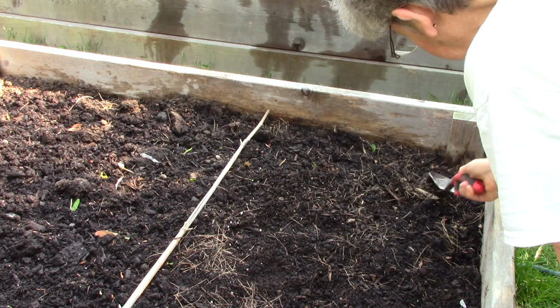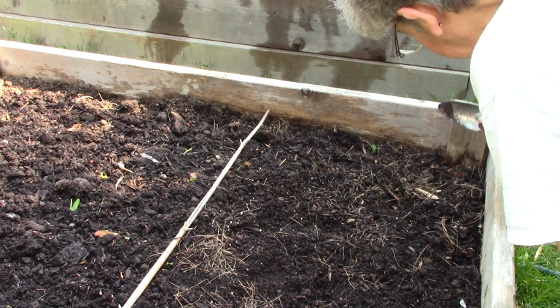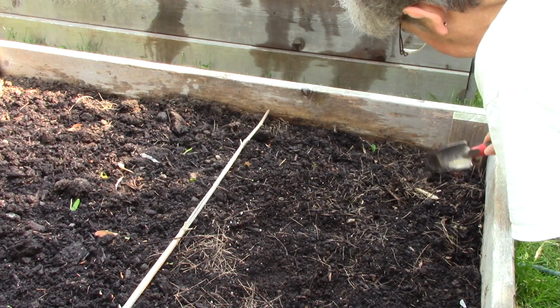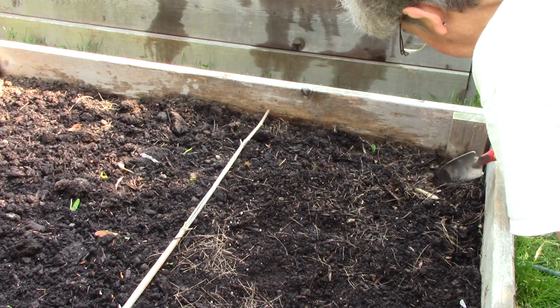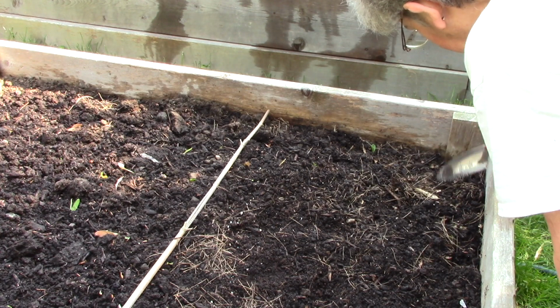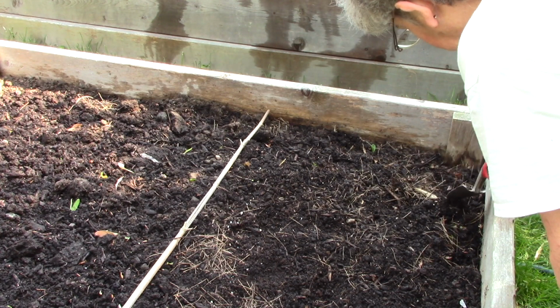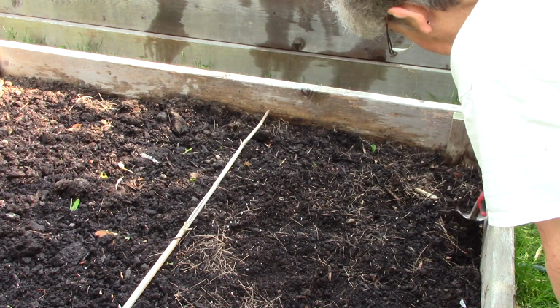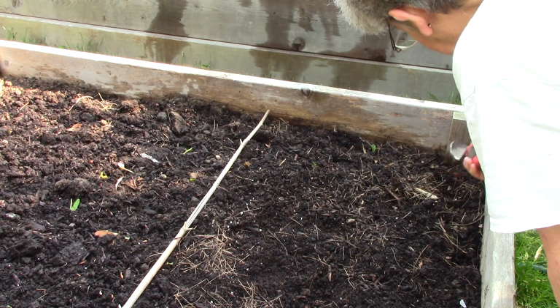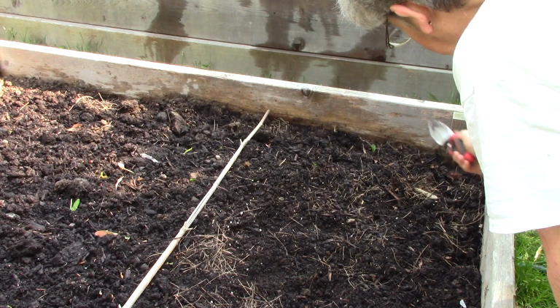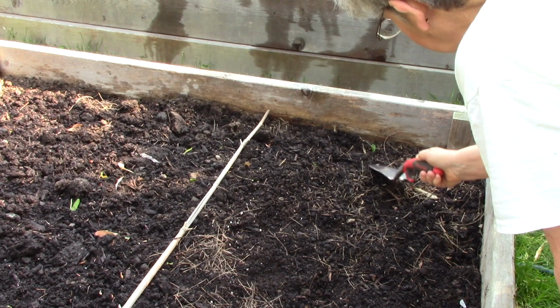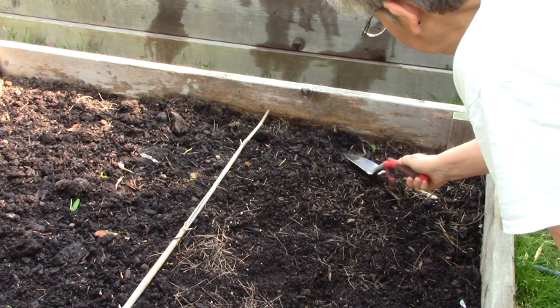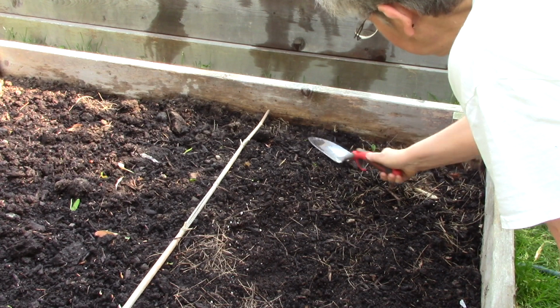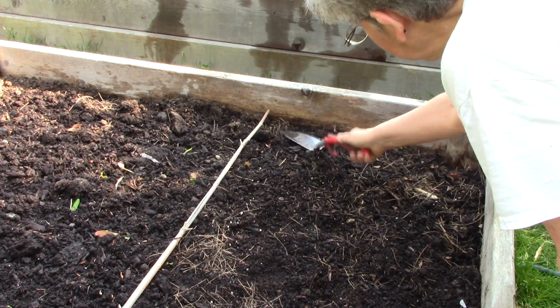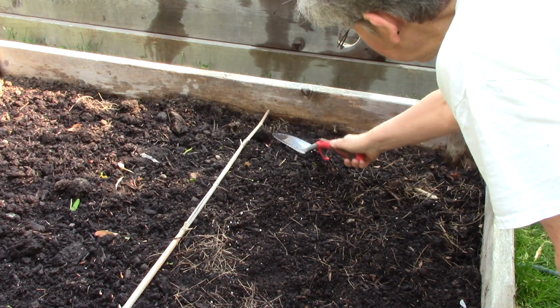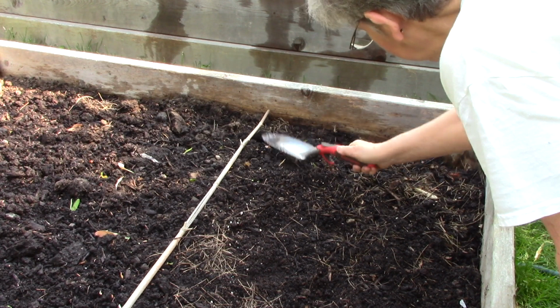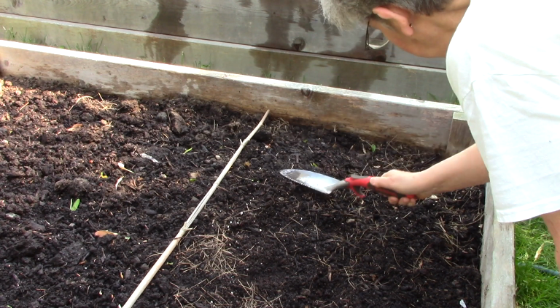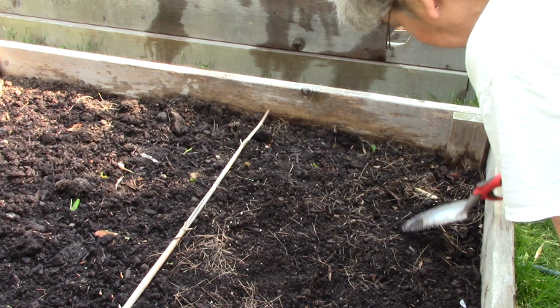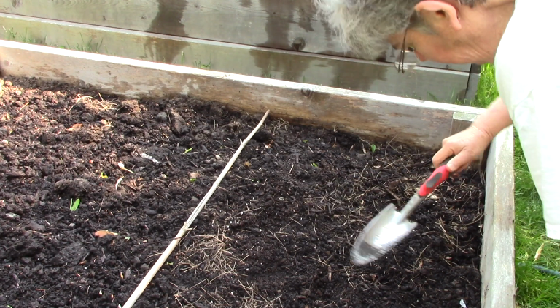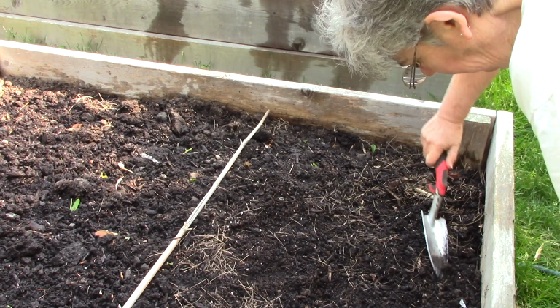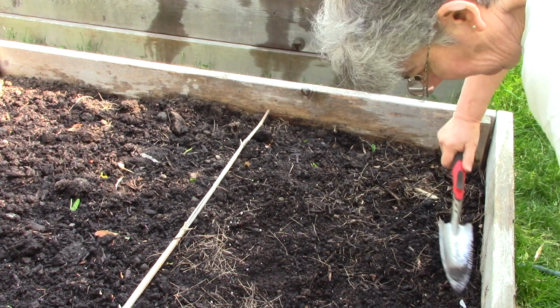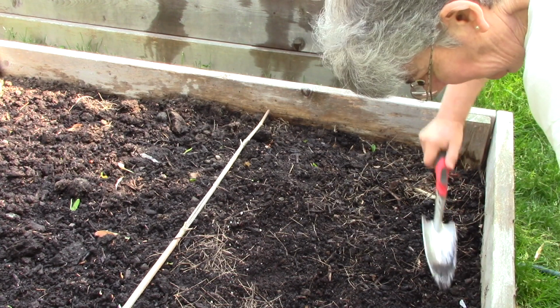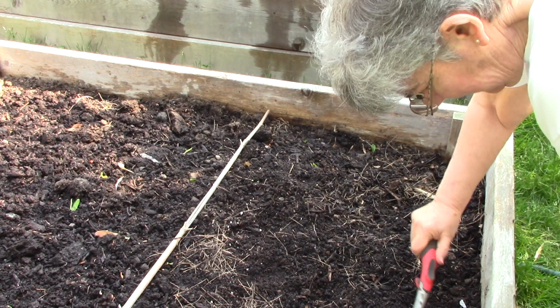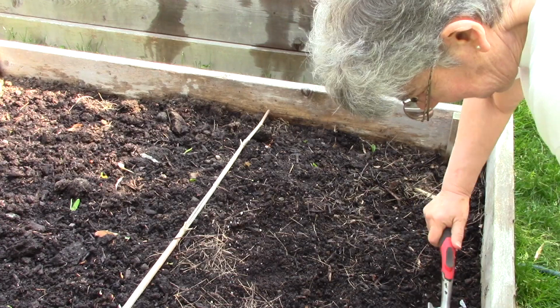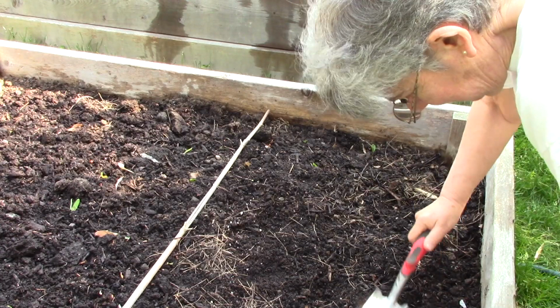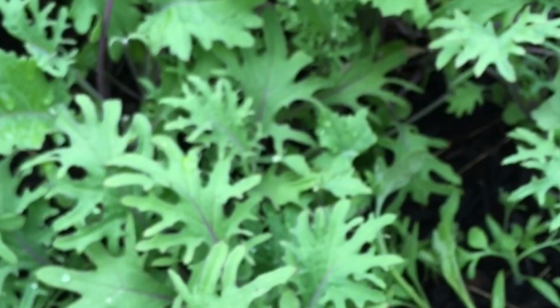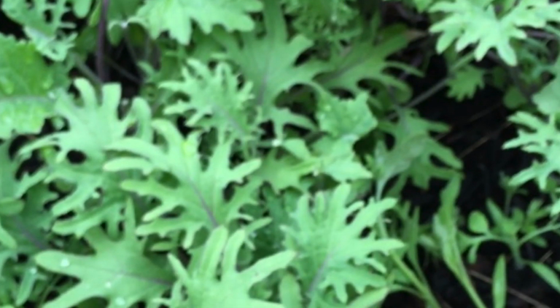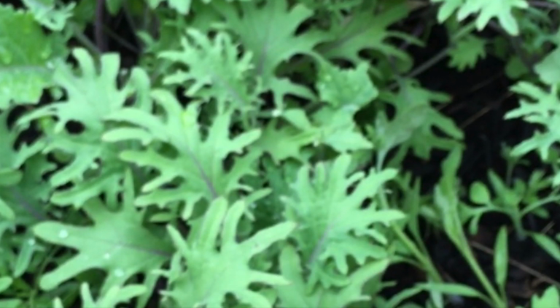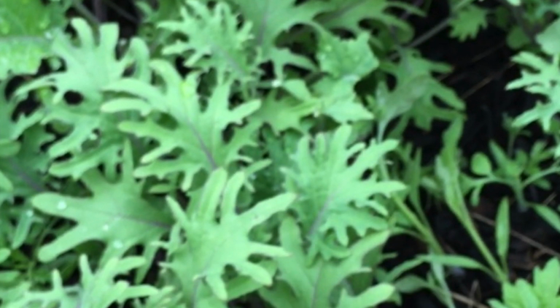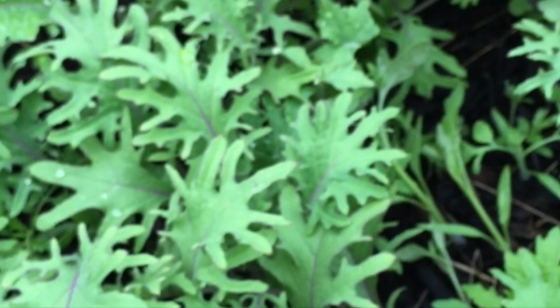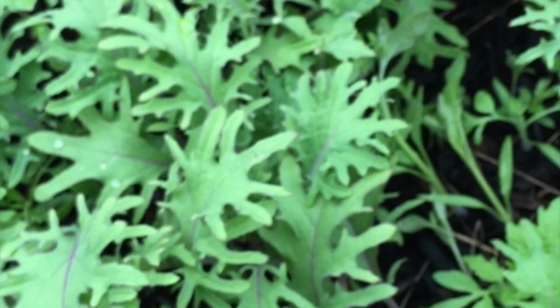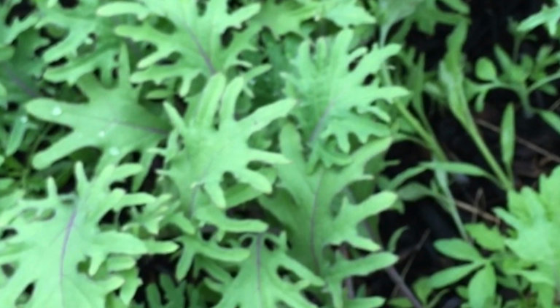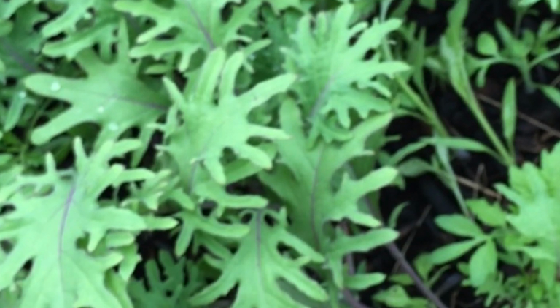Because this growing method involves a fairly shallow root system, it'll require a bit more water. If it doesn't rain, I'll water this patch daily. In about three weeks it'll be ready to start harvesting.